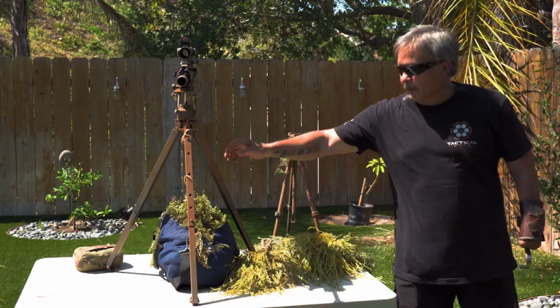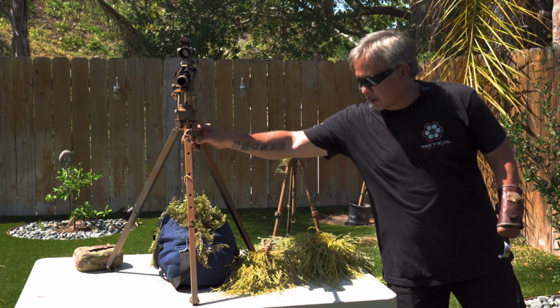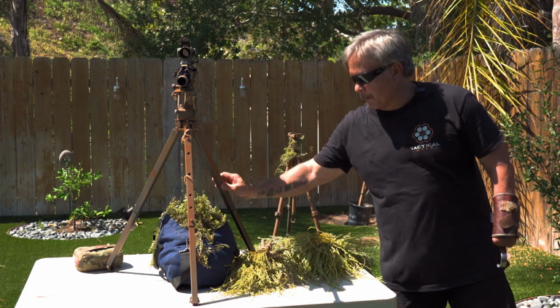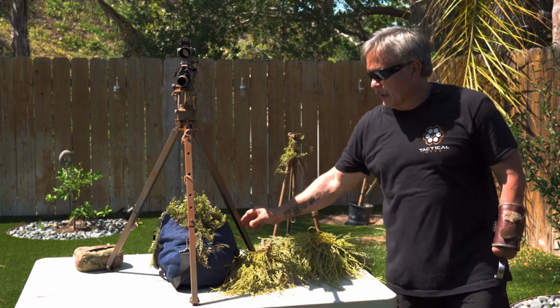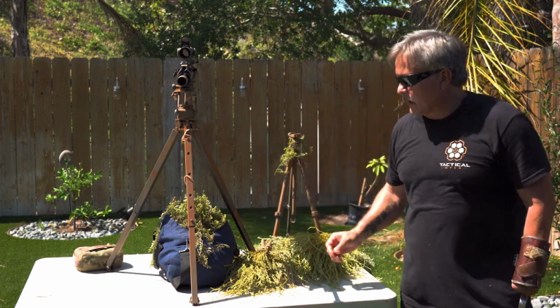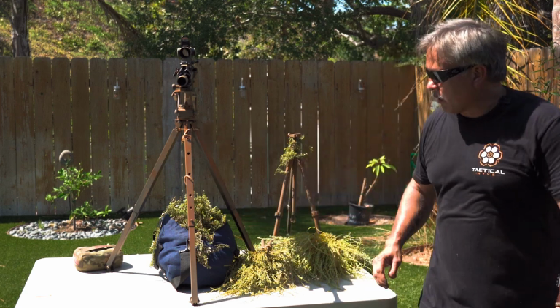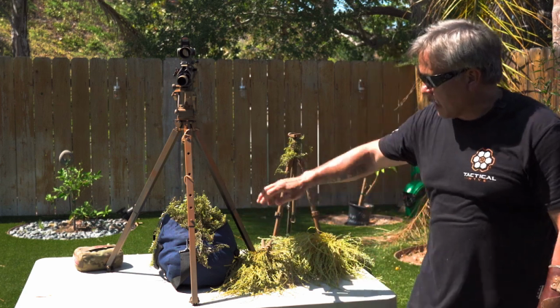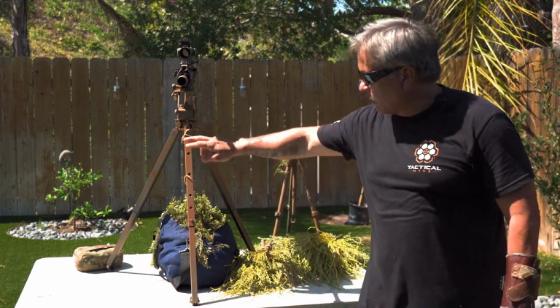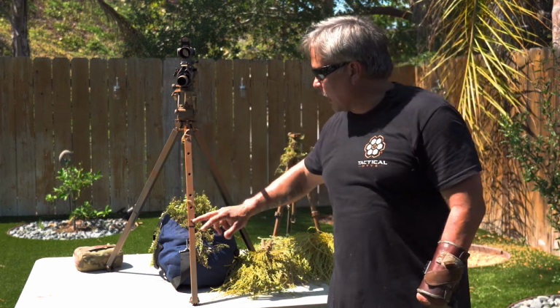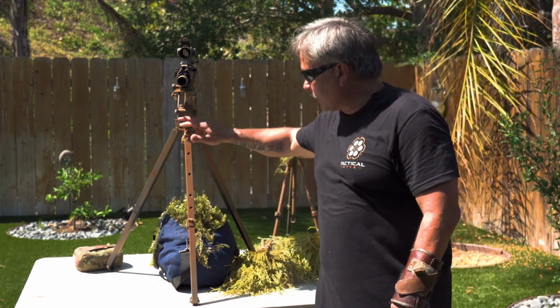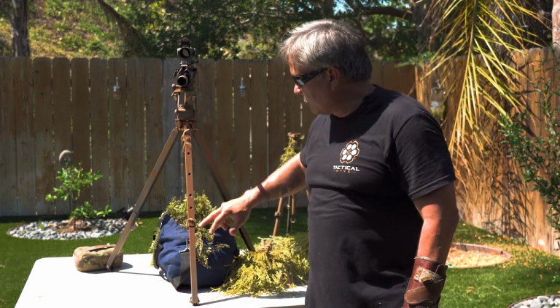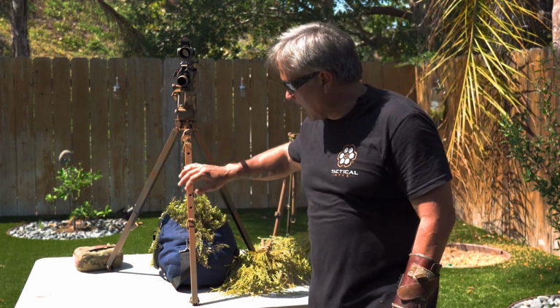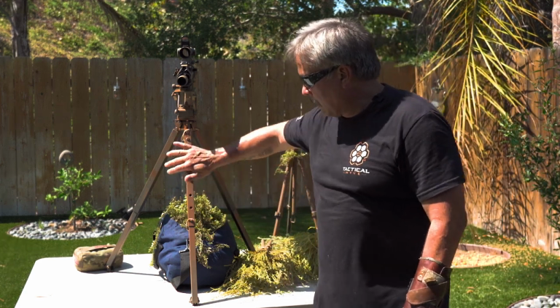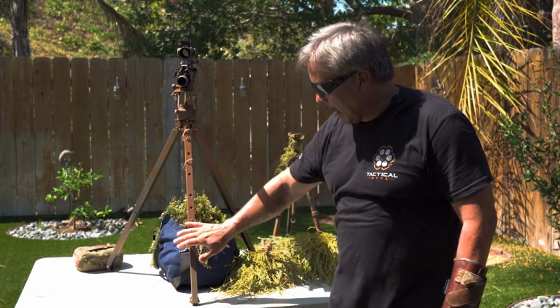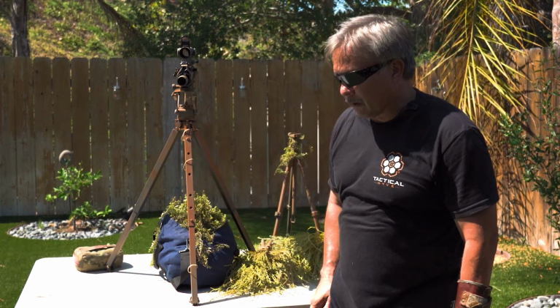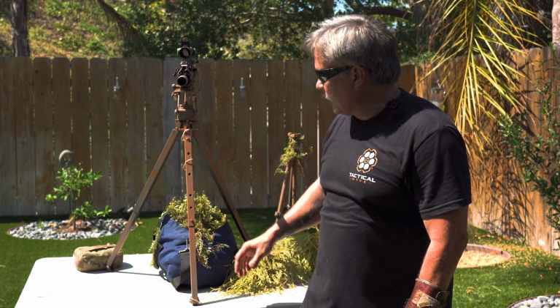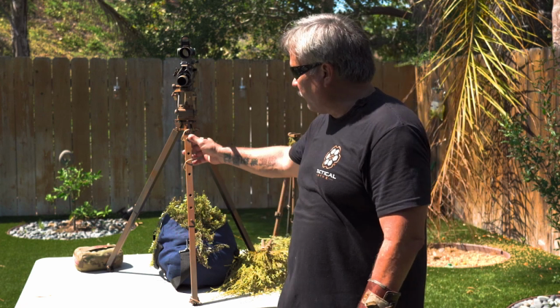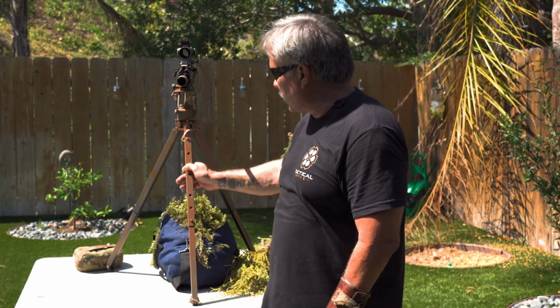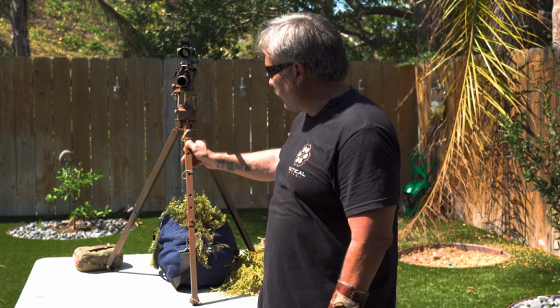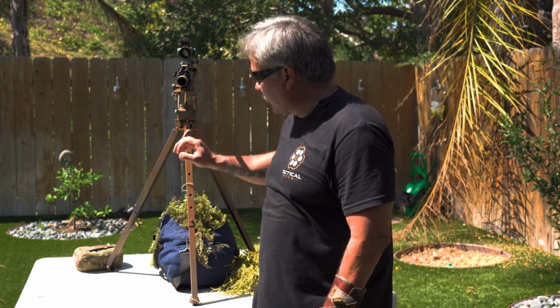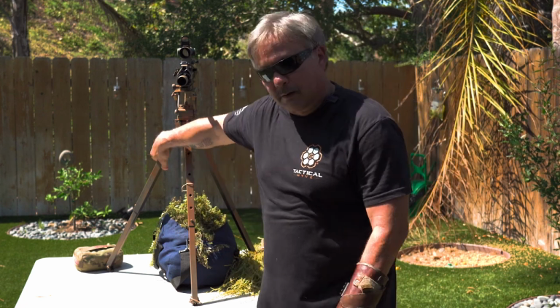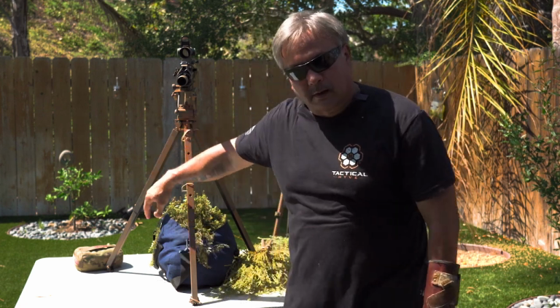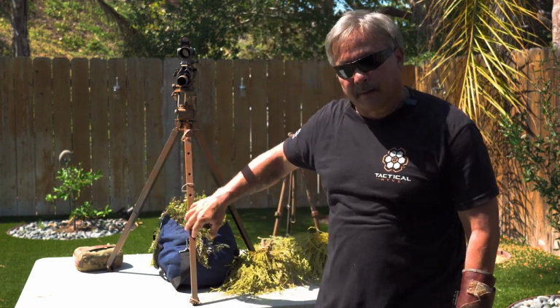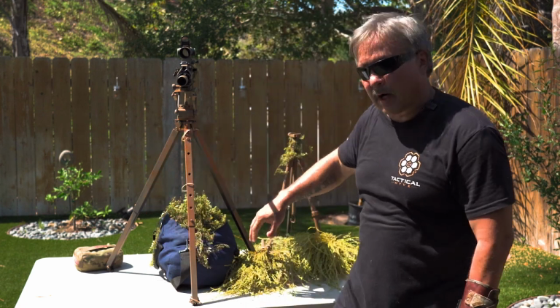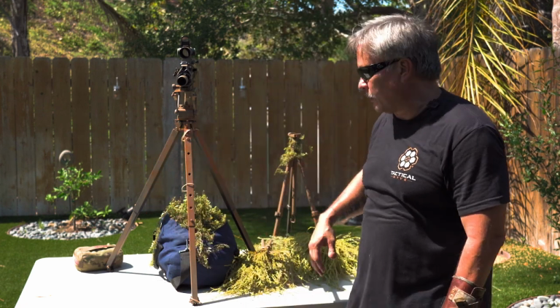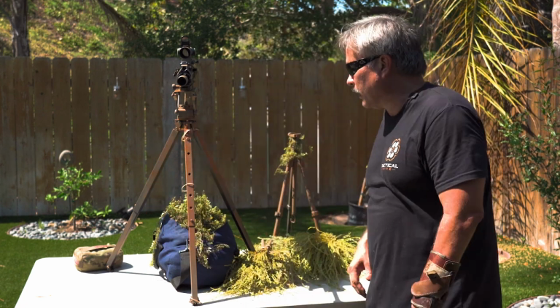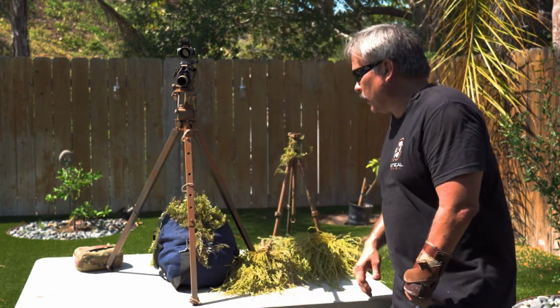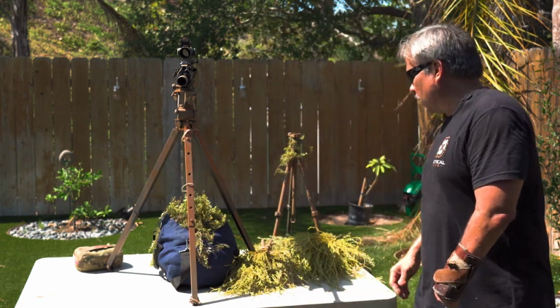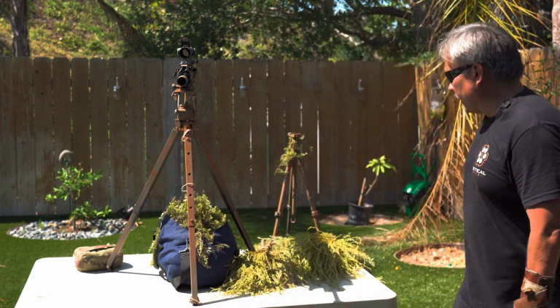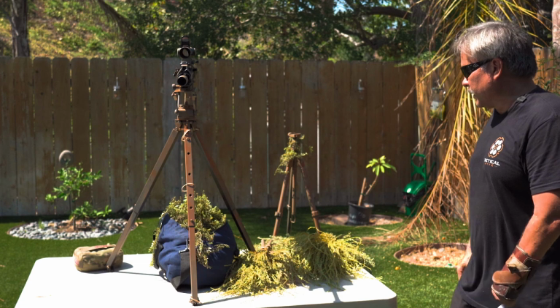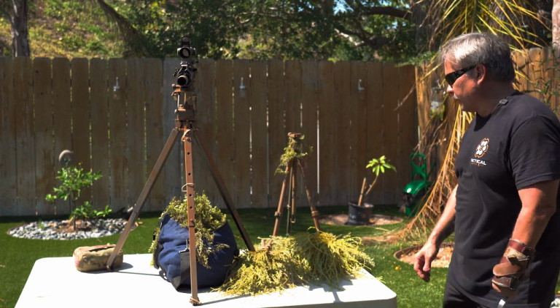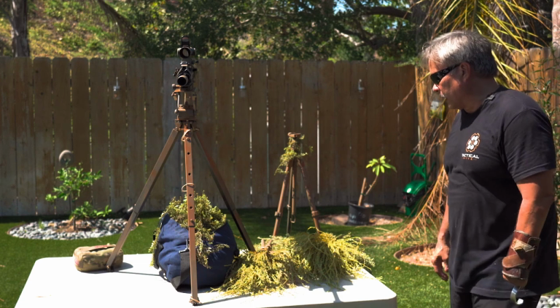If you look at the tripod, you can see these hard lines, these hard angles, flat surfaces. Even with the spray paint, there's still a little bit of a shine to it. So we need to veg it up a little bit.